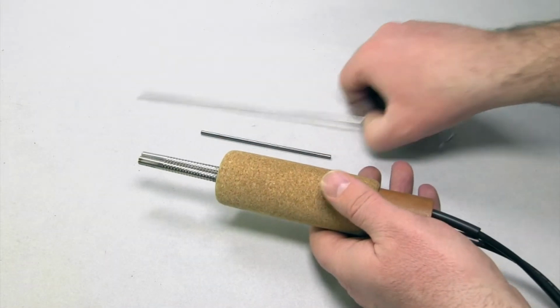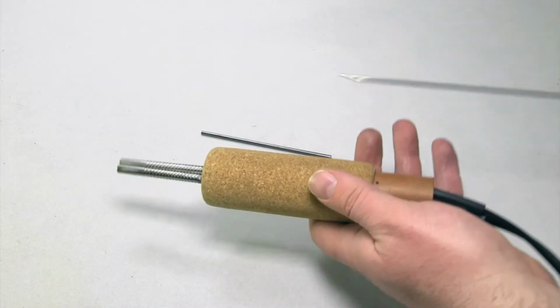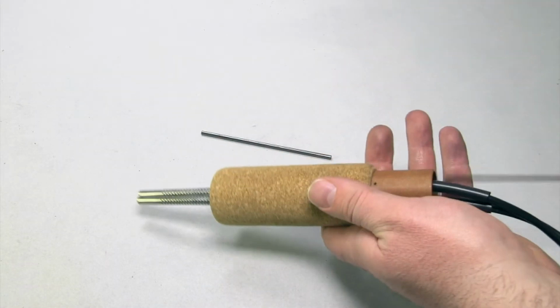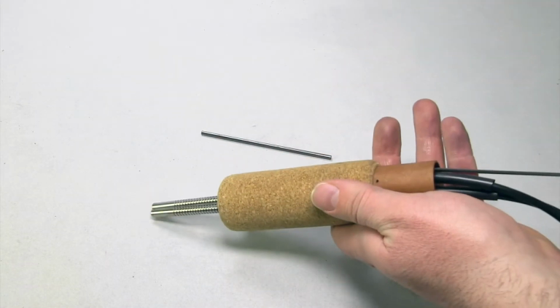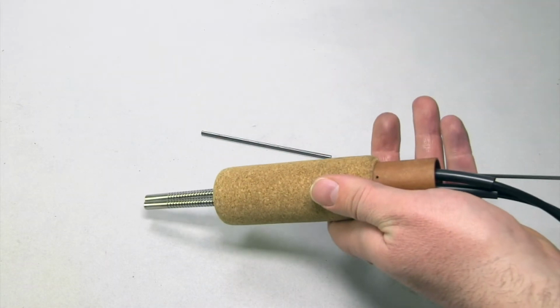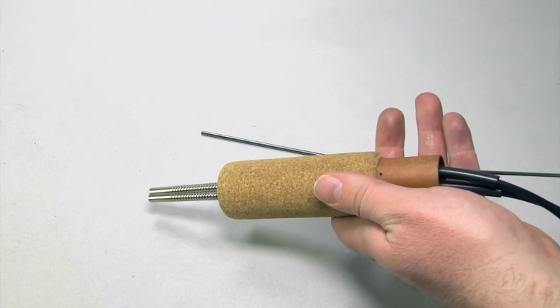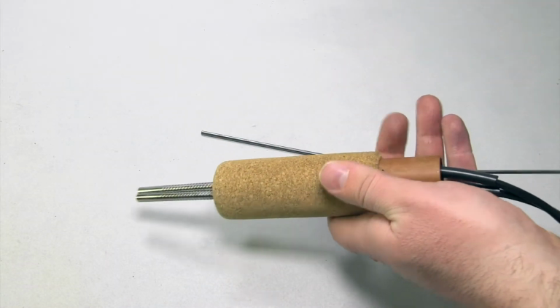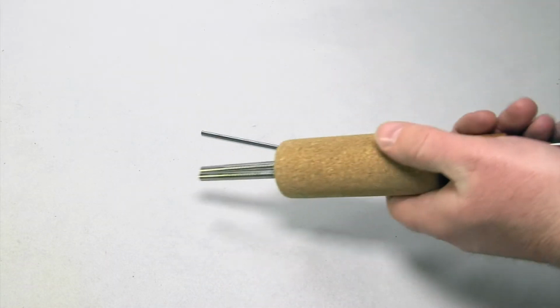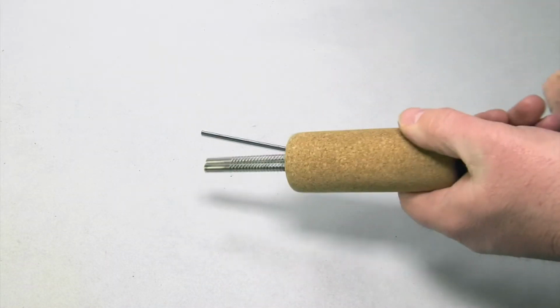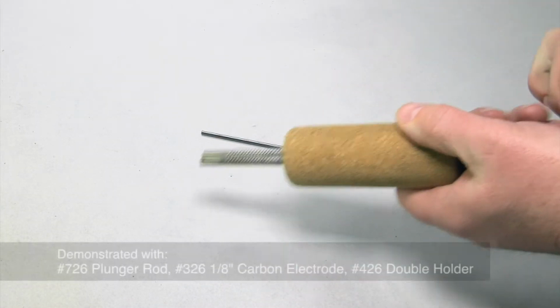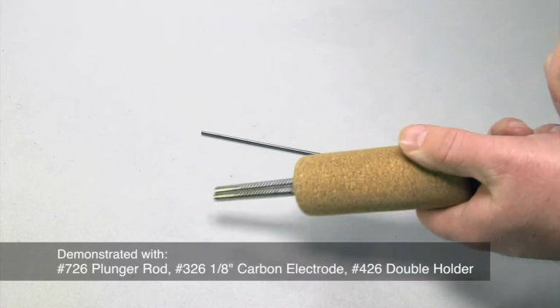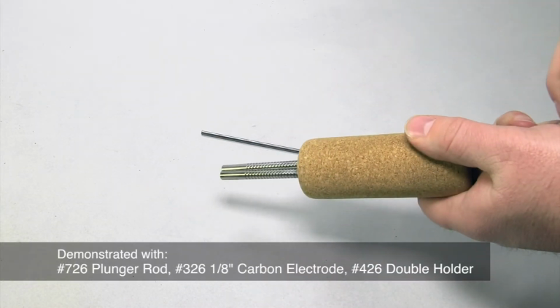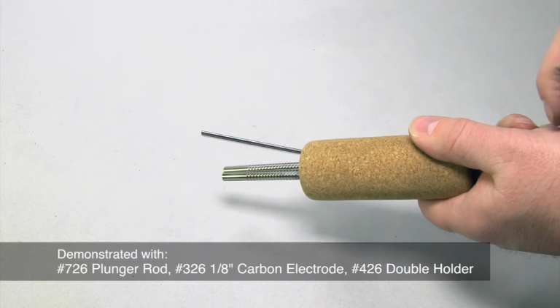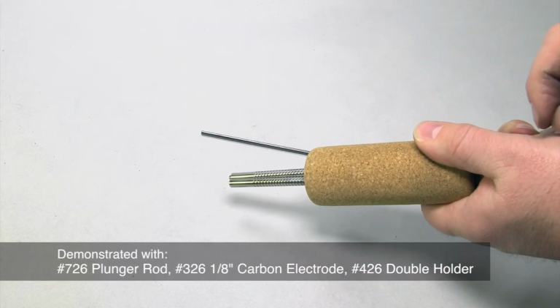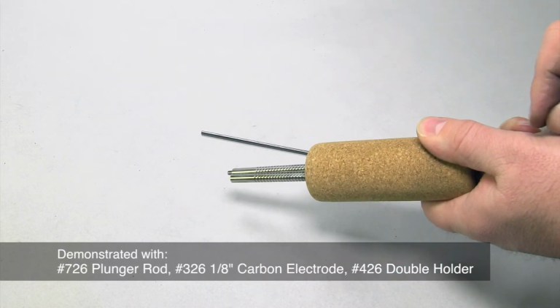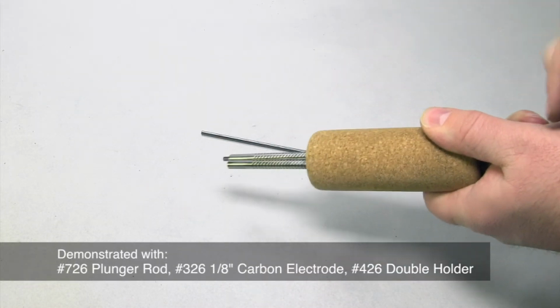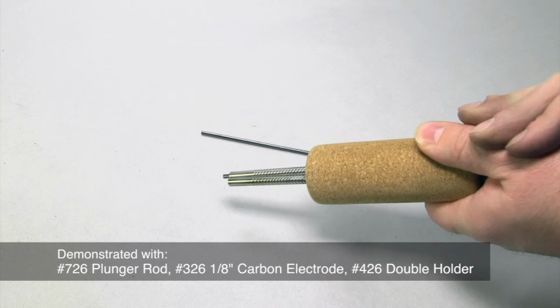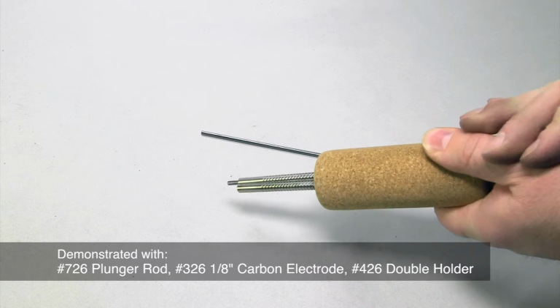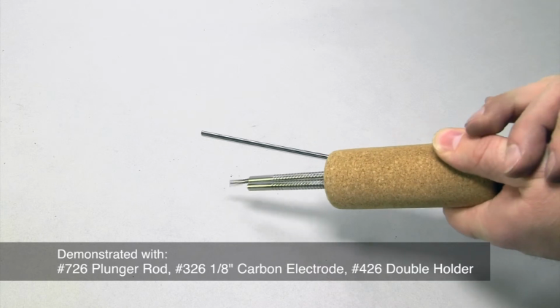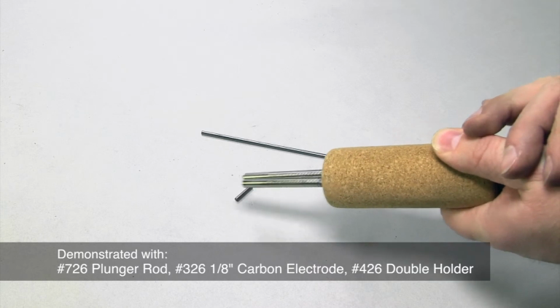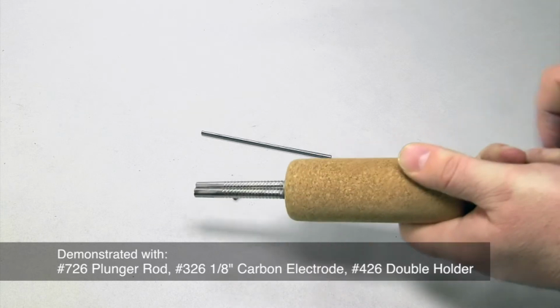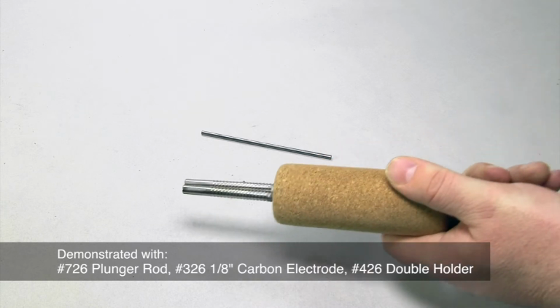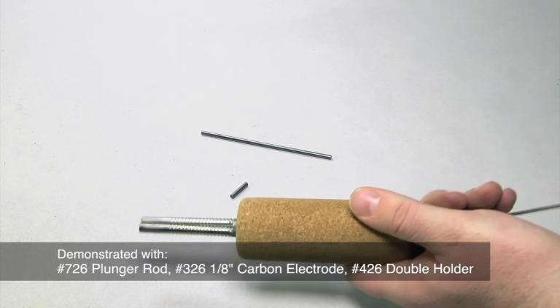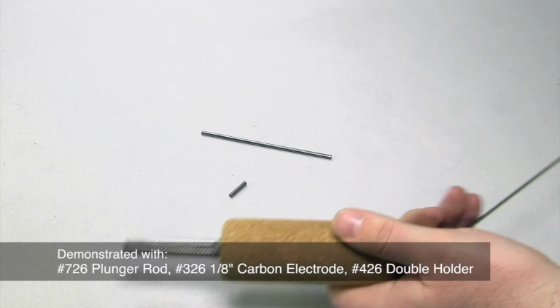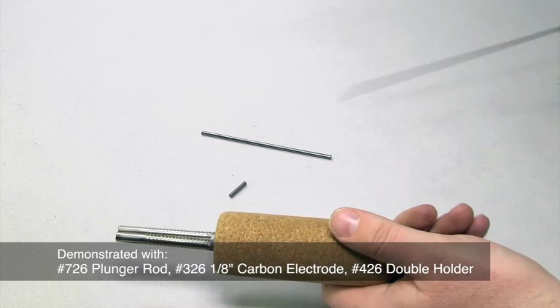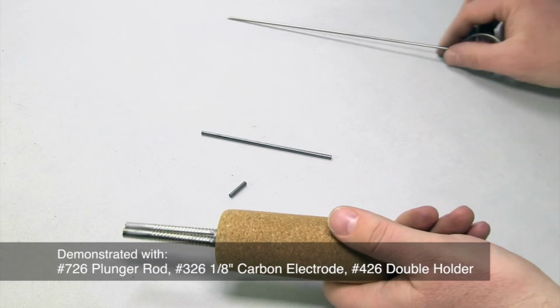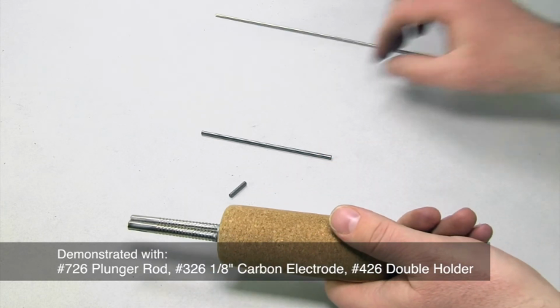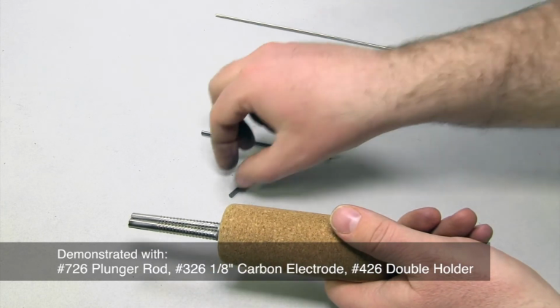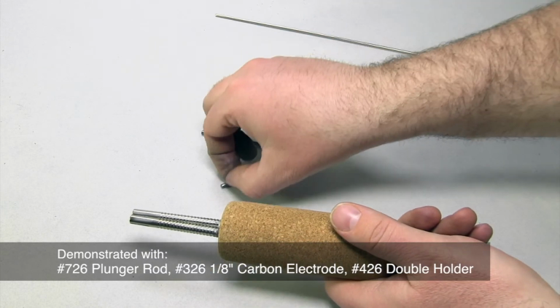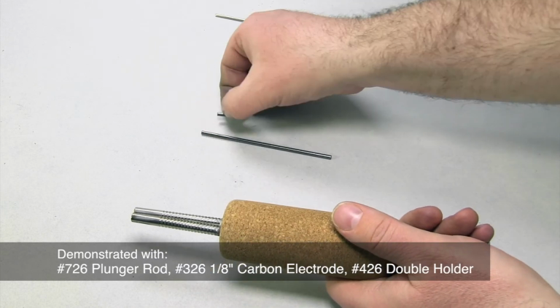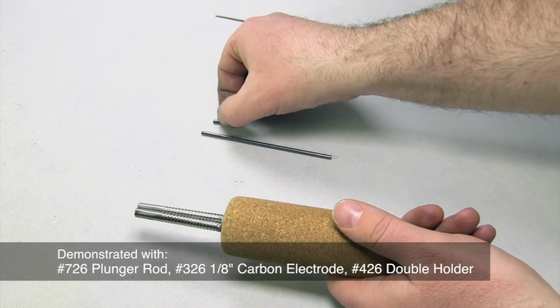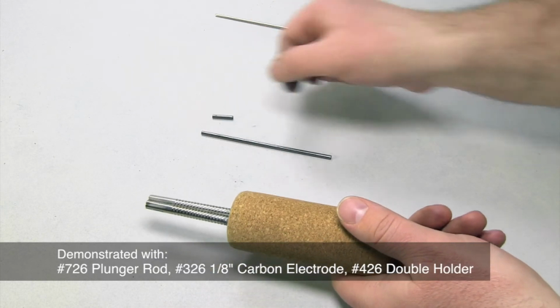During use, the carbon electrode will wear and will need to be replaced or pushed out further. If allowed to become too short, damage may occur.